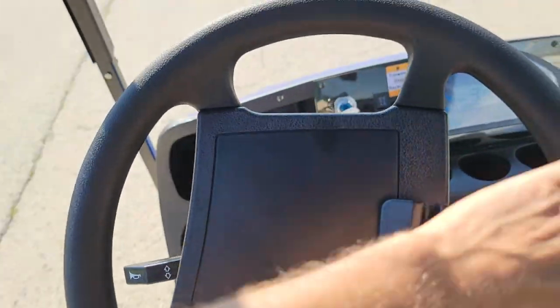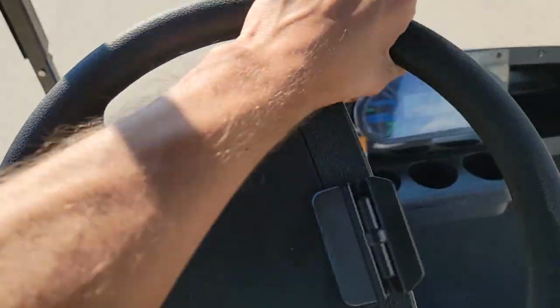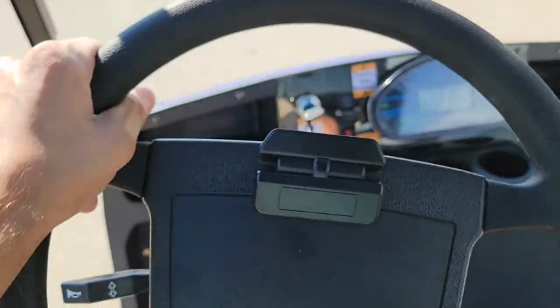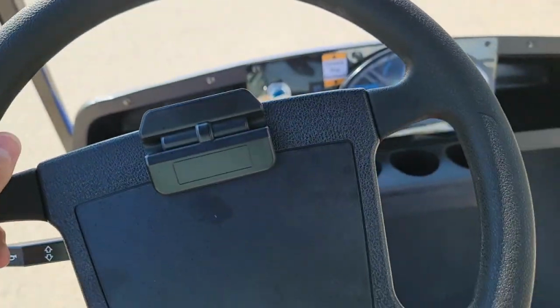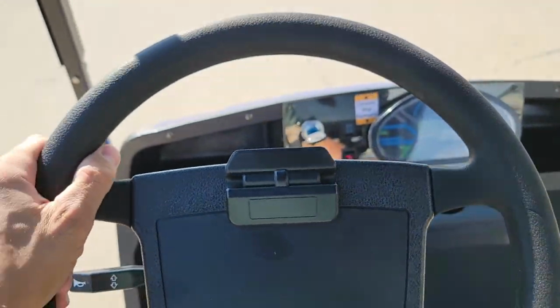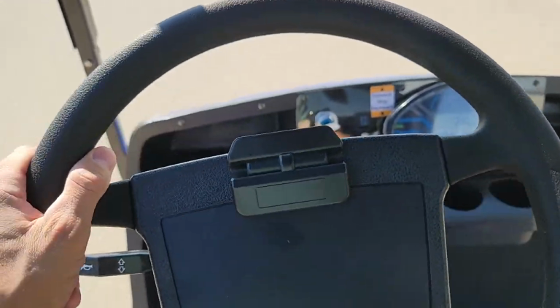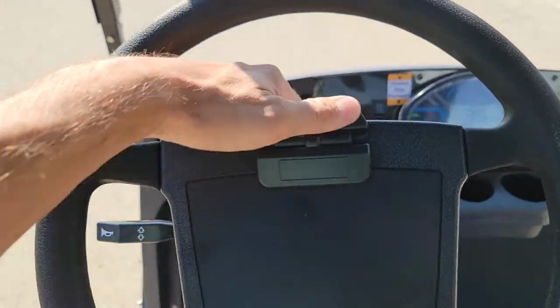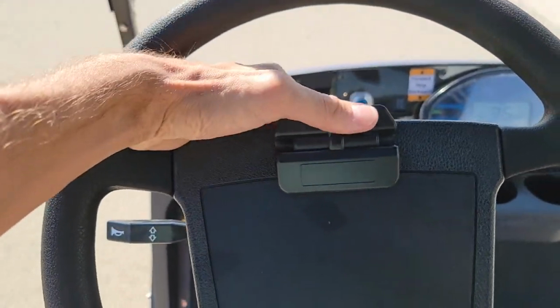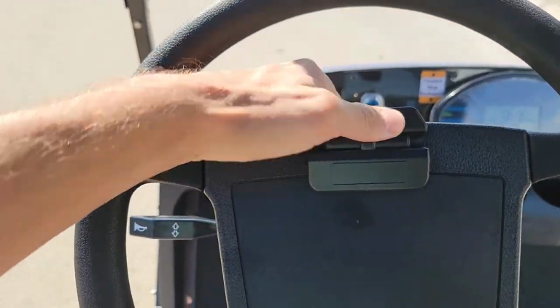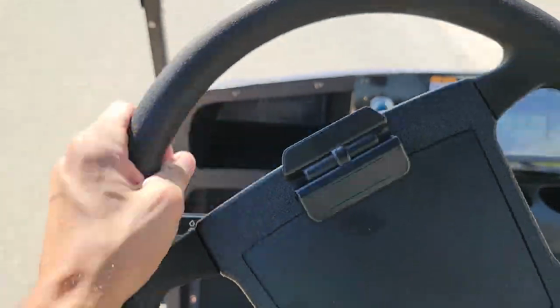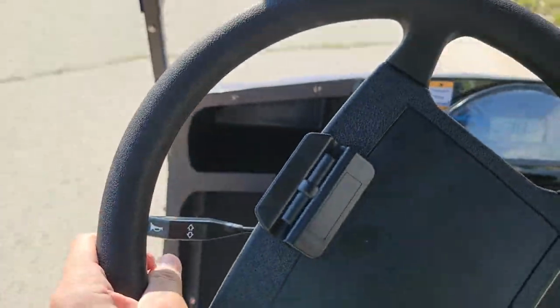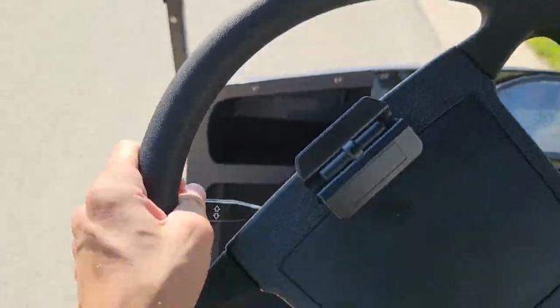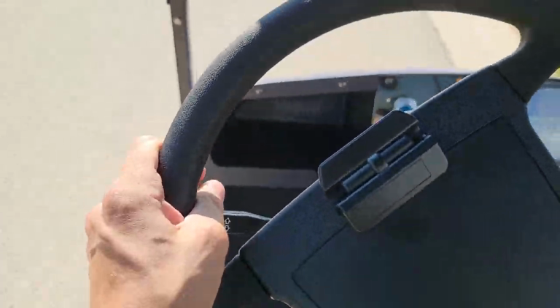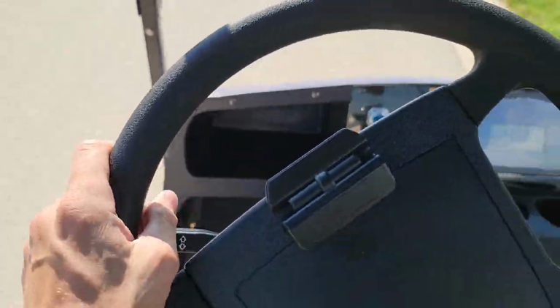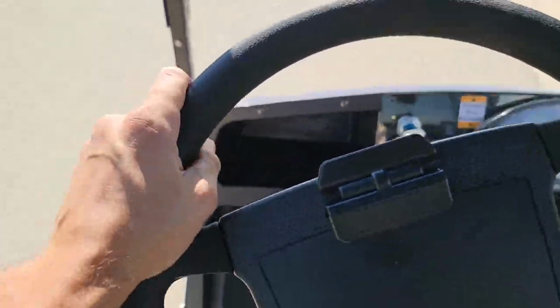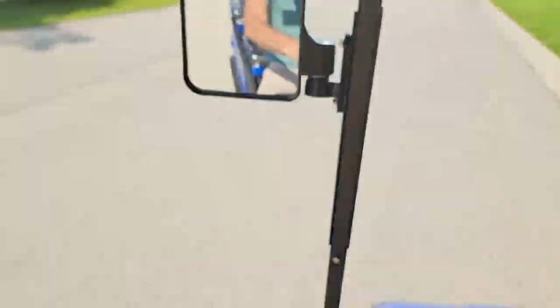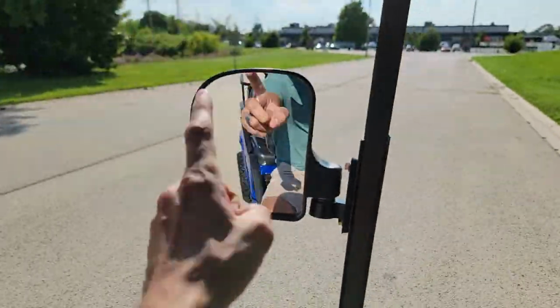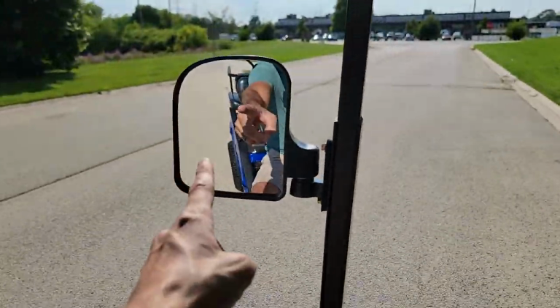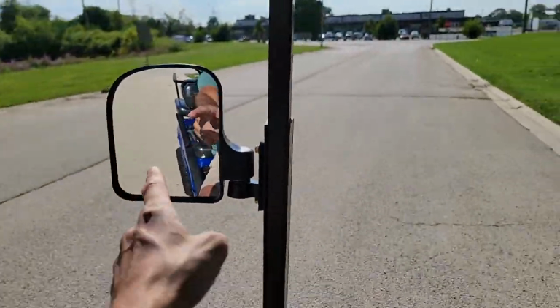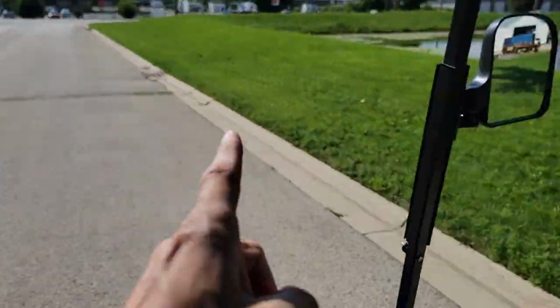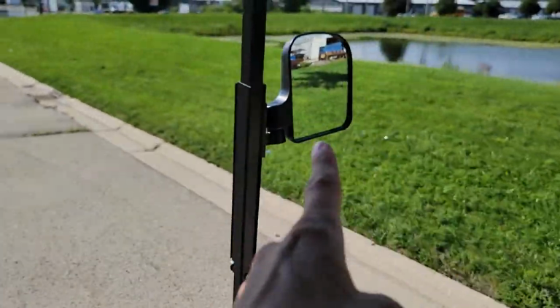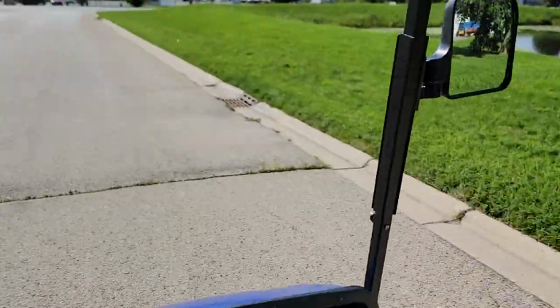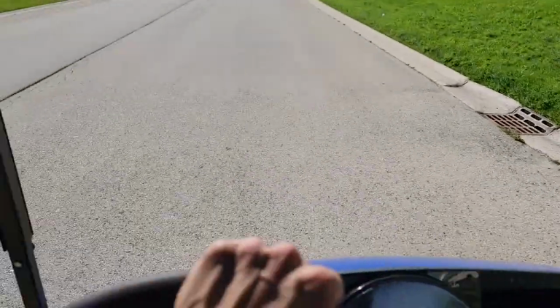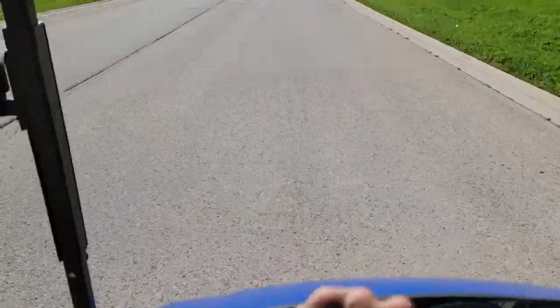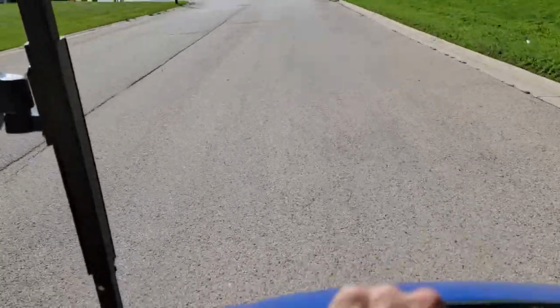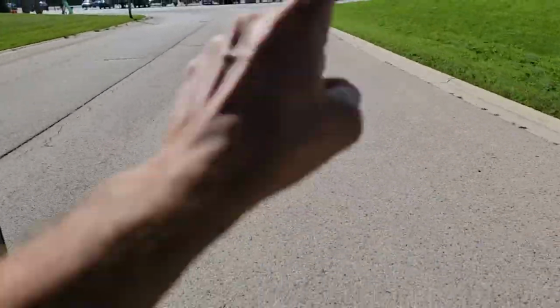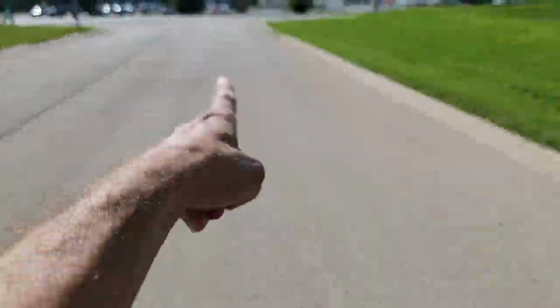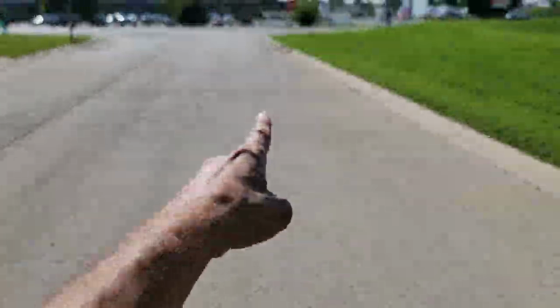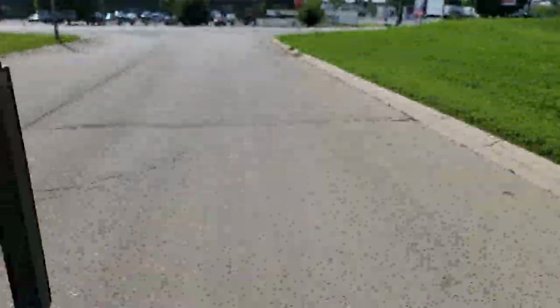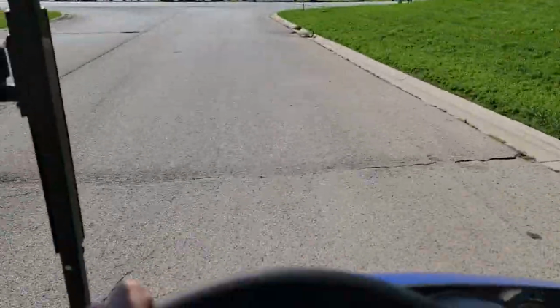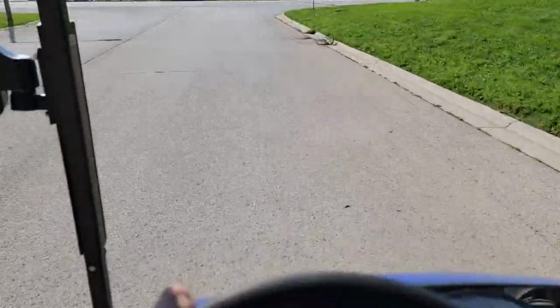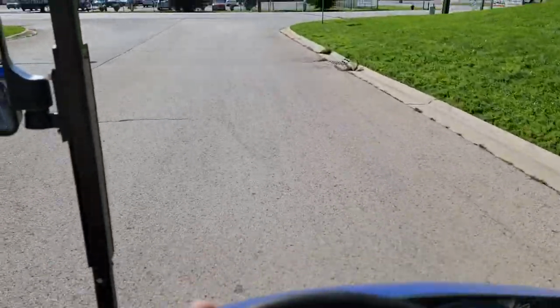Very simple, easy to use, easy to ride. You can actually play golf with this unit. You have your mirrors on the left and right-hand side, and you have your optional windshield that you can always add.